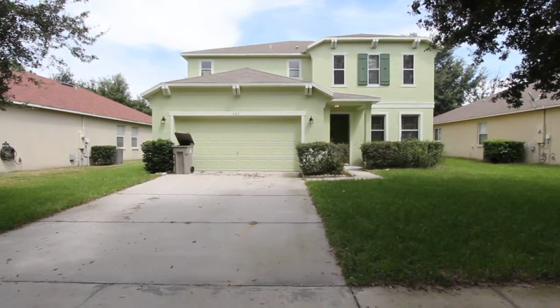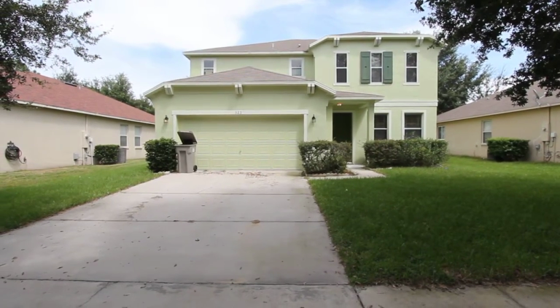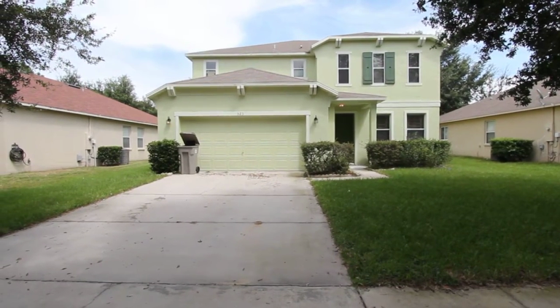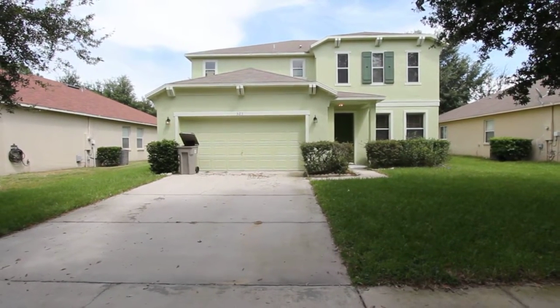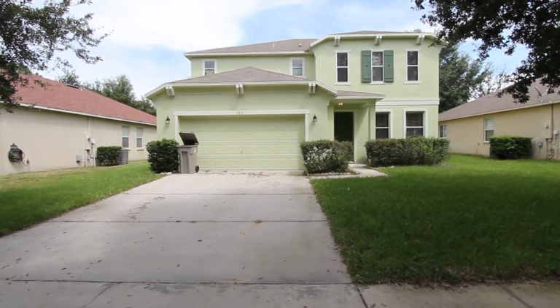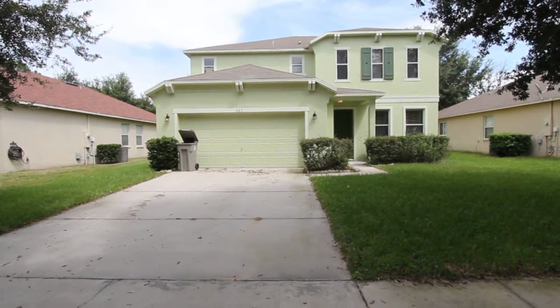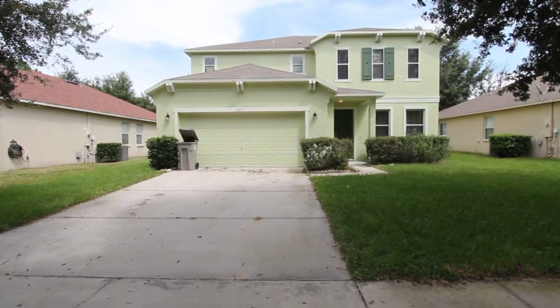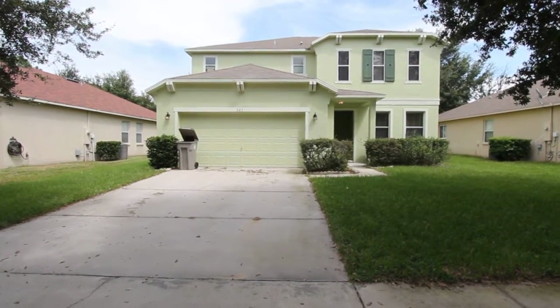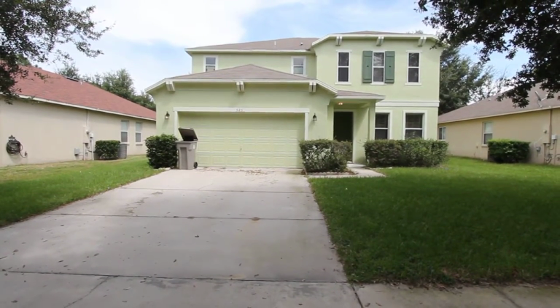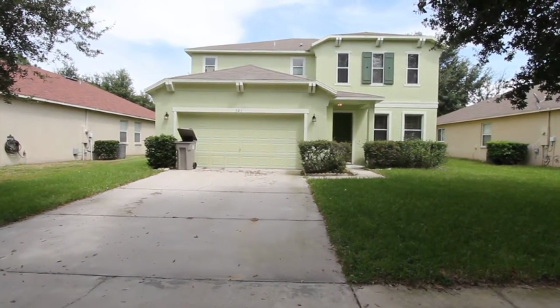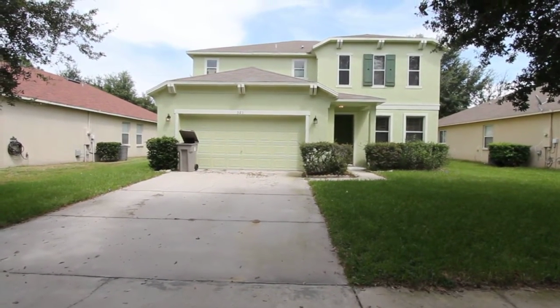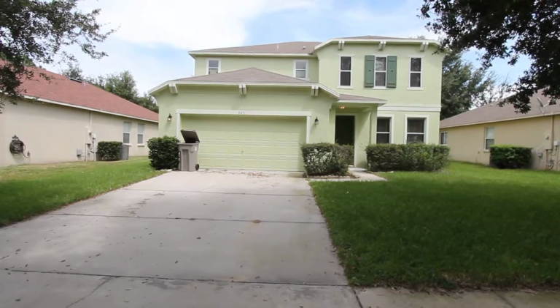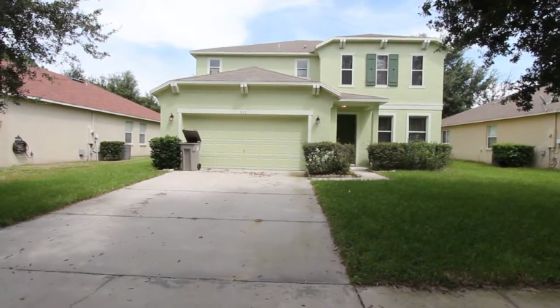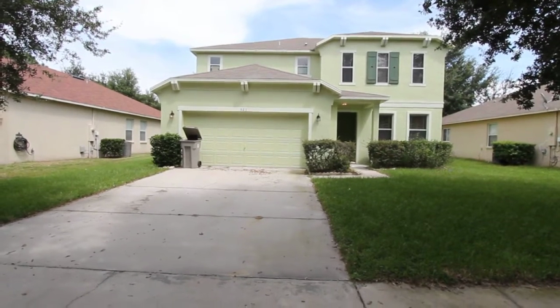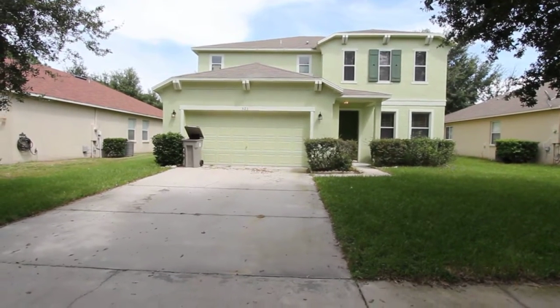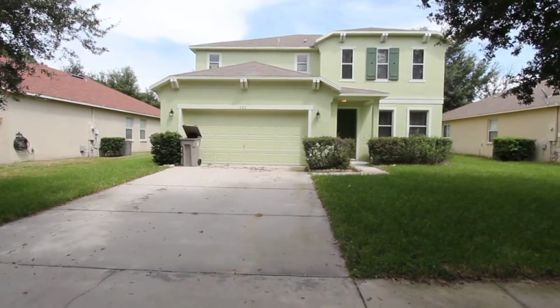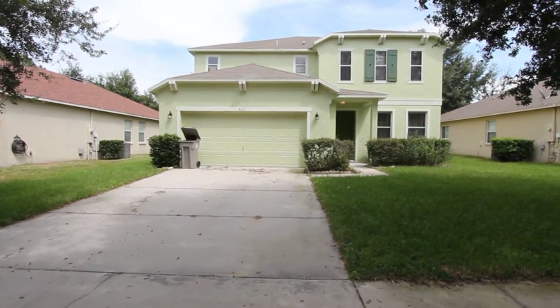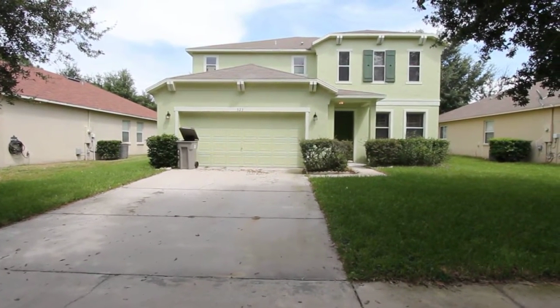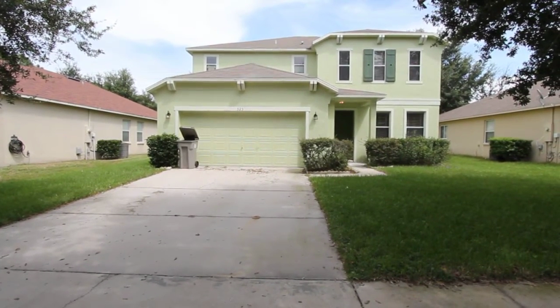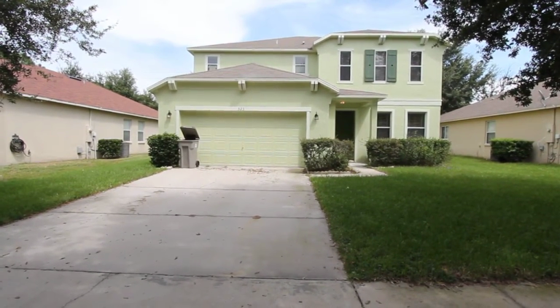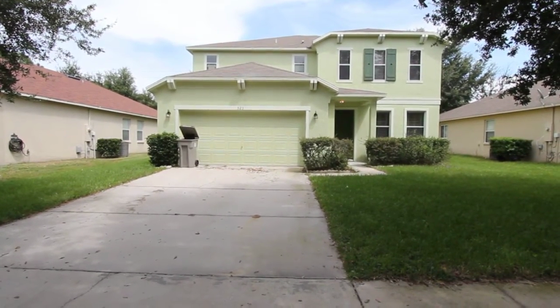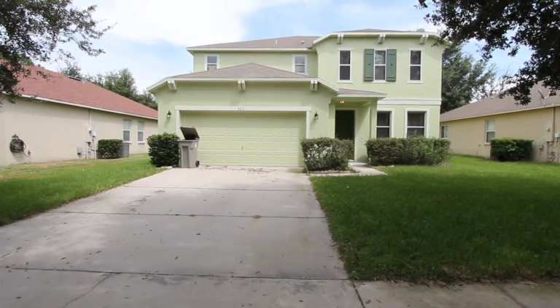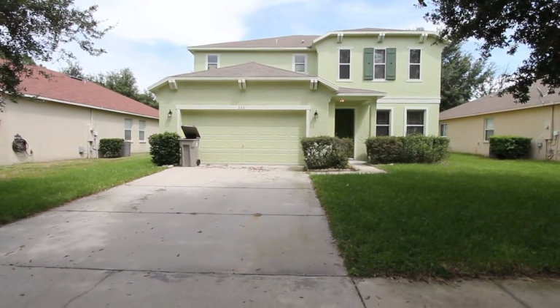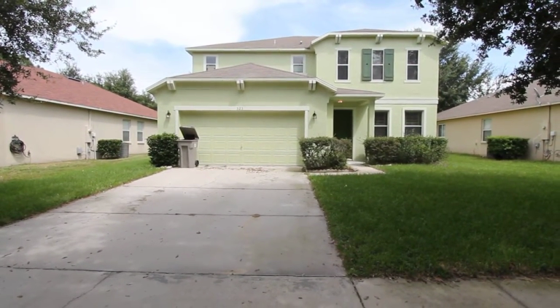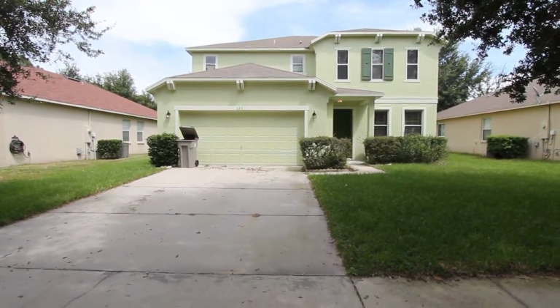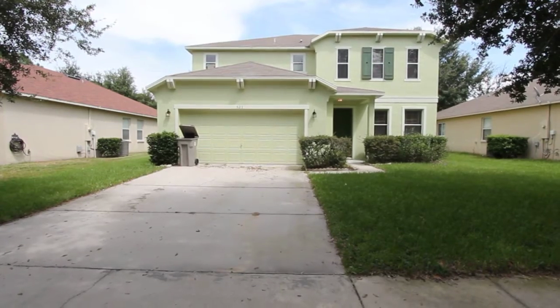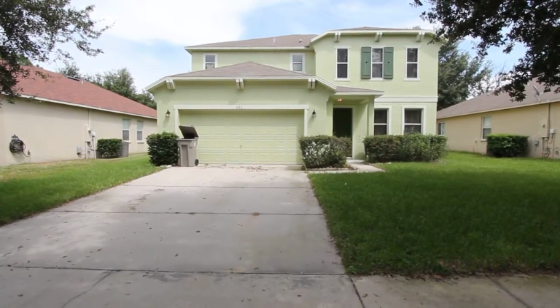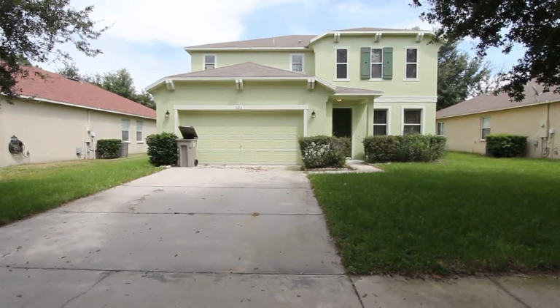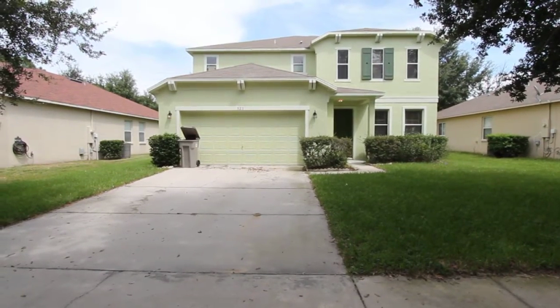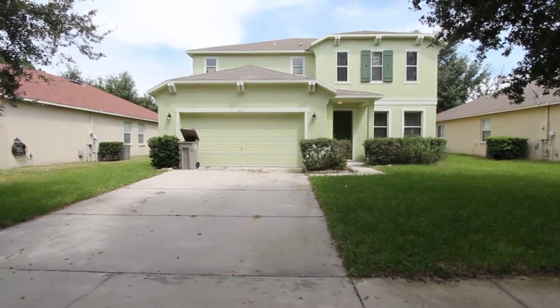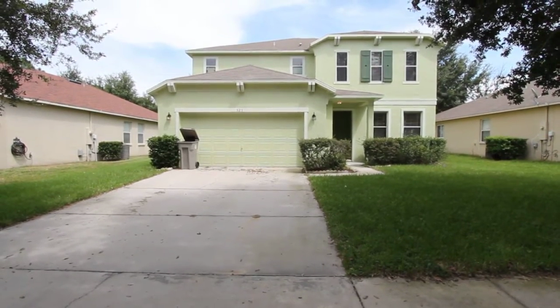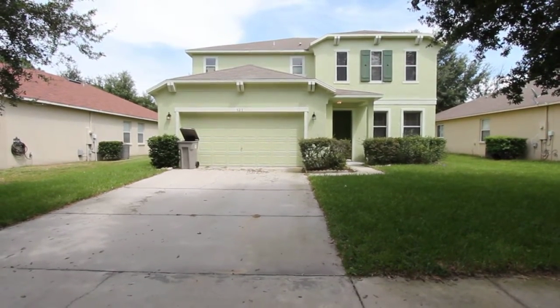Hi, this is 523 Vicks Landing Drive, Apopka, Florida. This is a three-bedroom, two-bath, single-family home with 2,593 square feet.